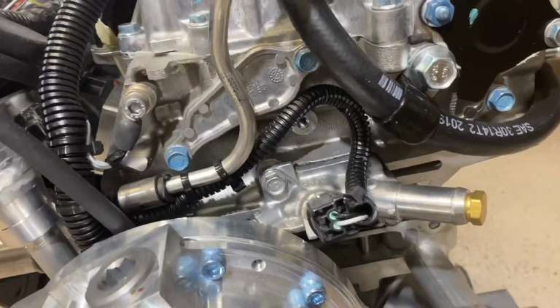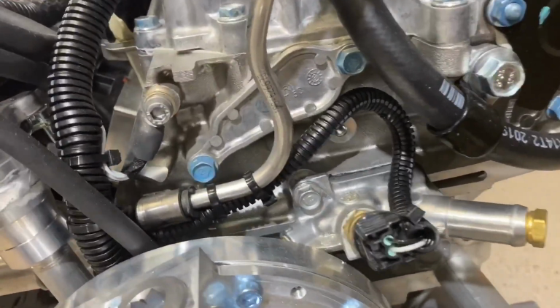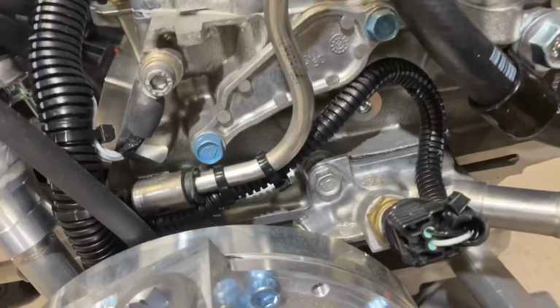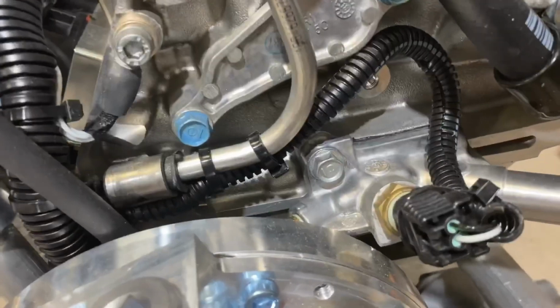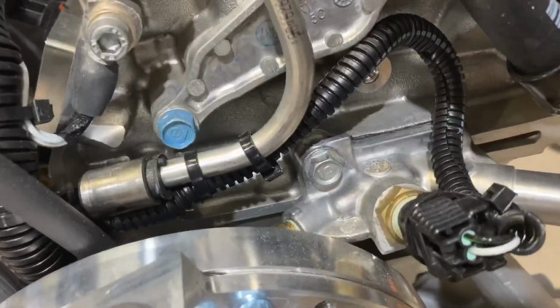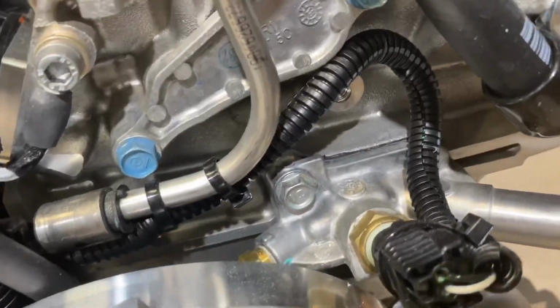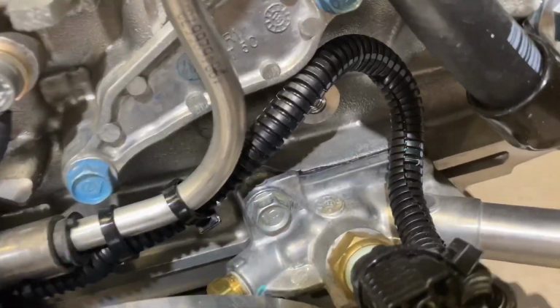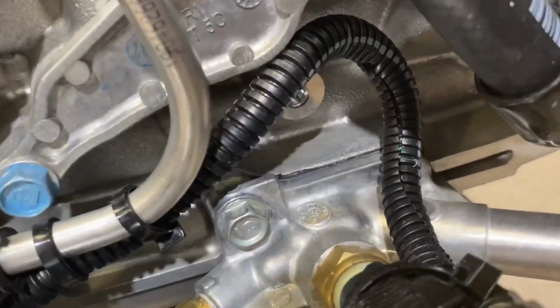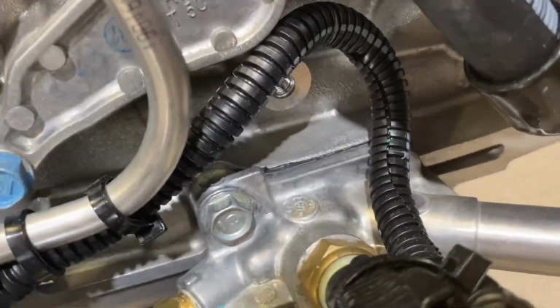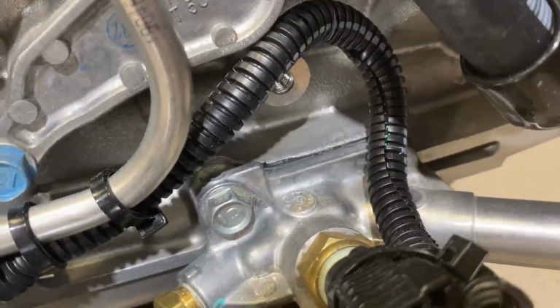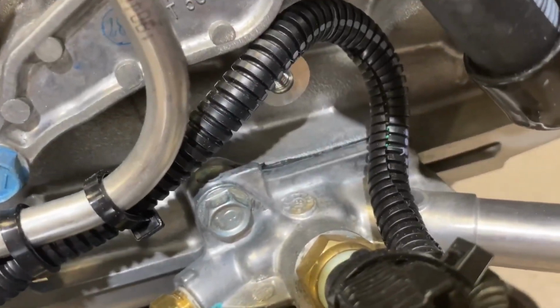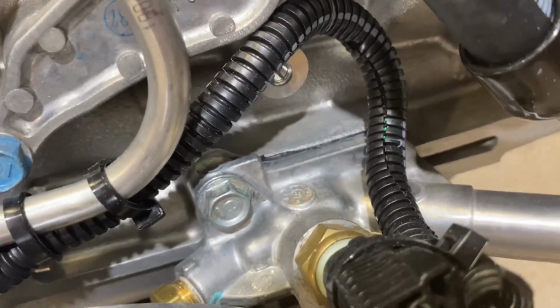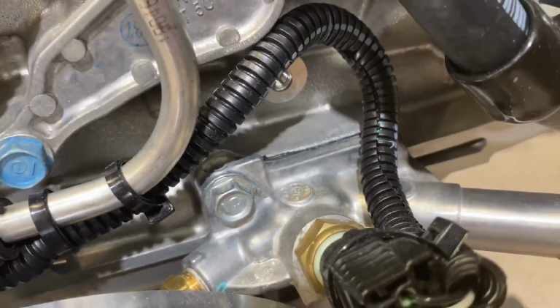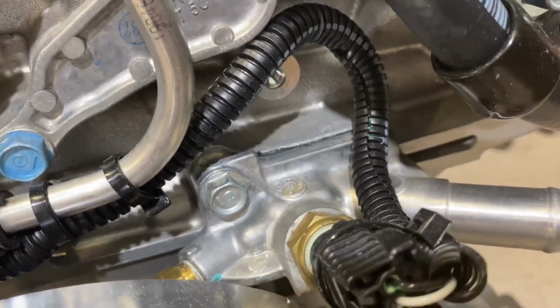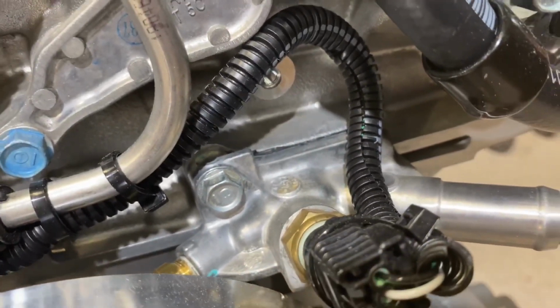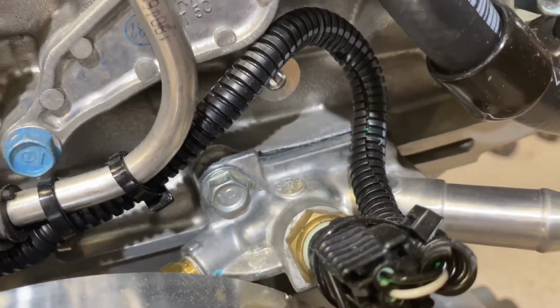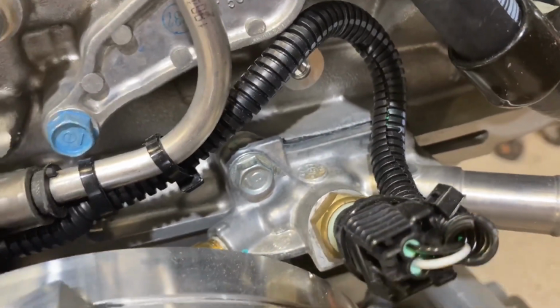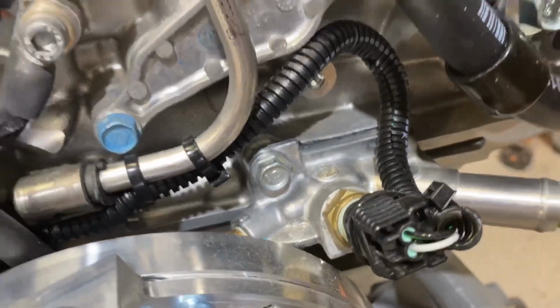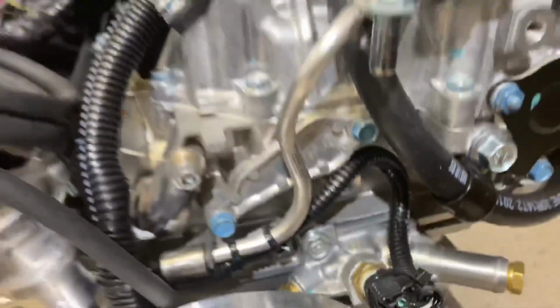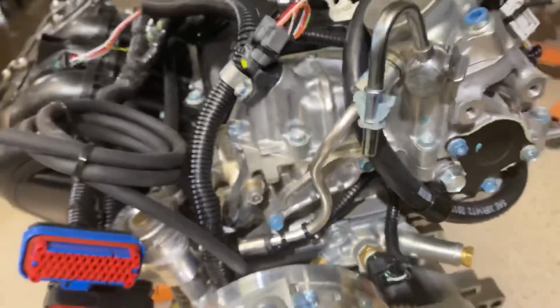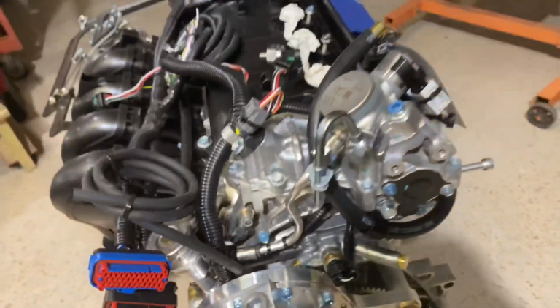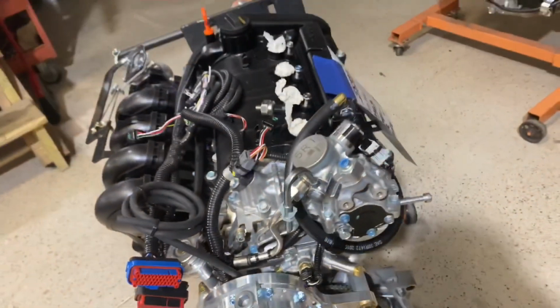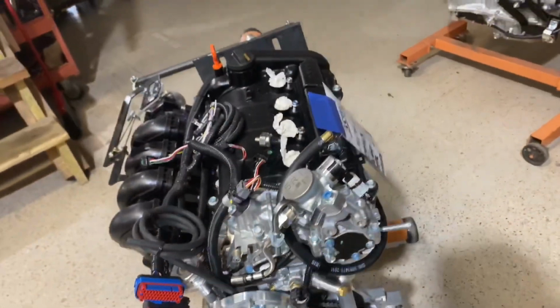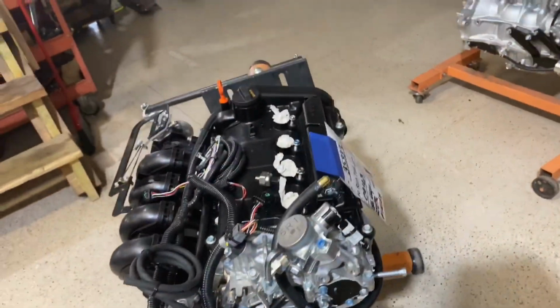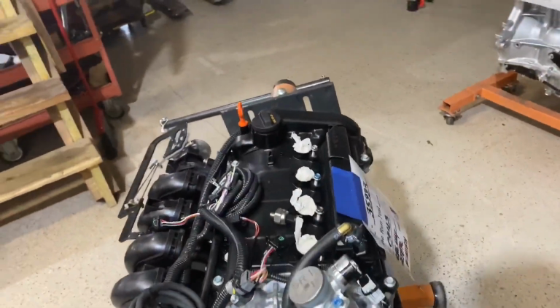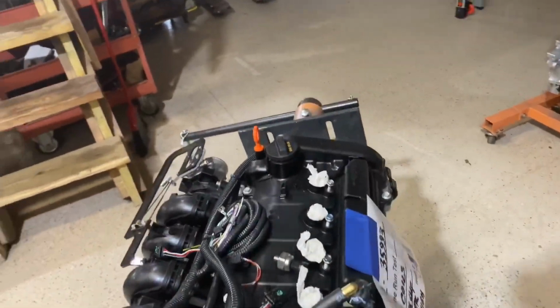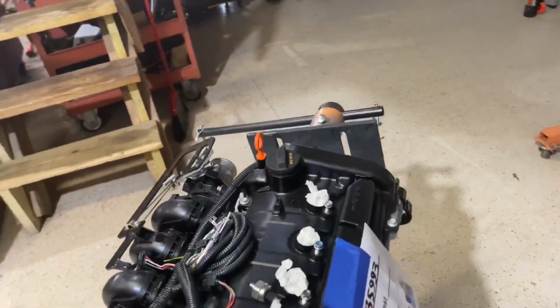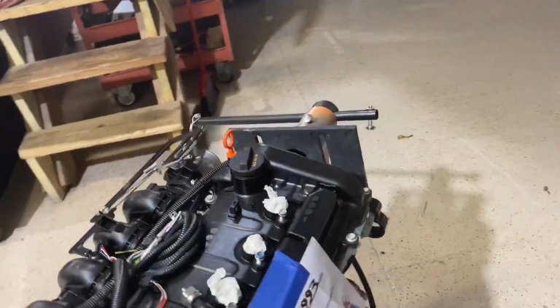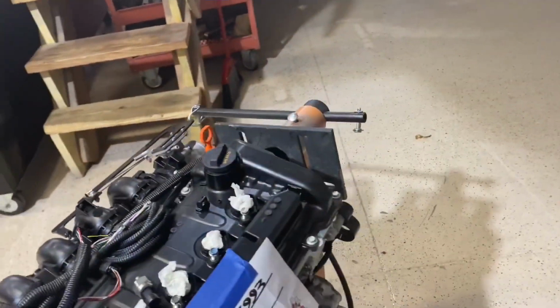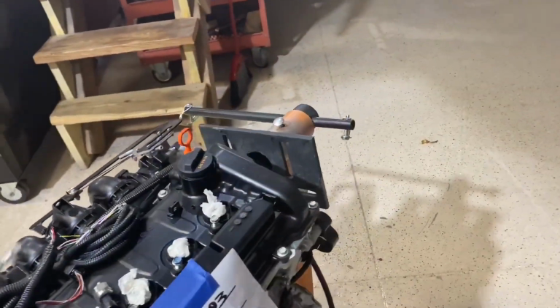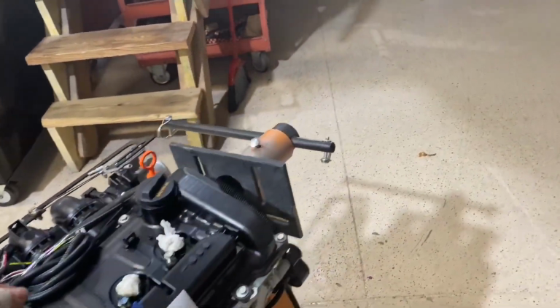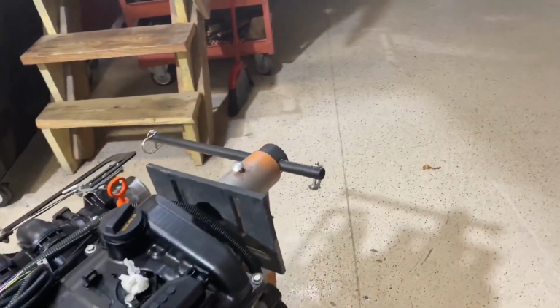These small screws on the engine are about 110 inch-pounds. That takes care of your temperature issues. Now let's move on to pressure.